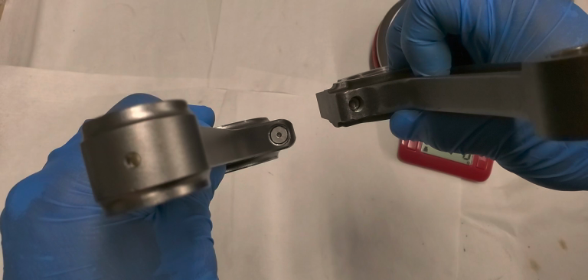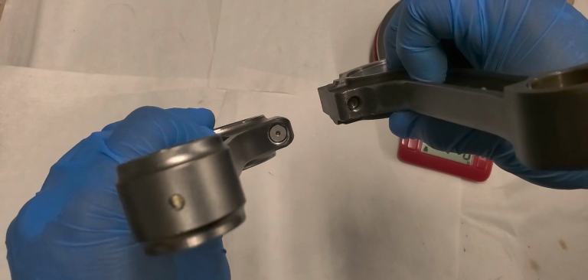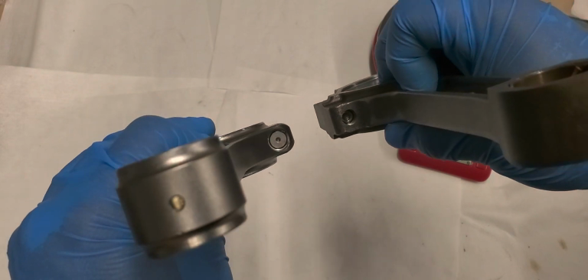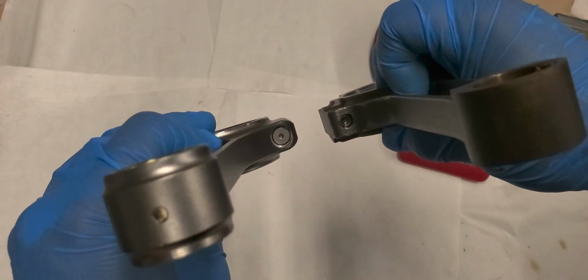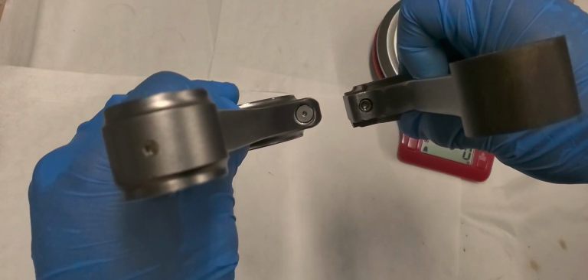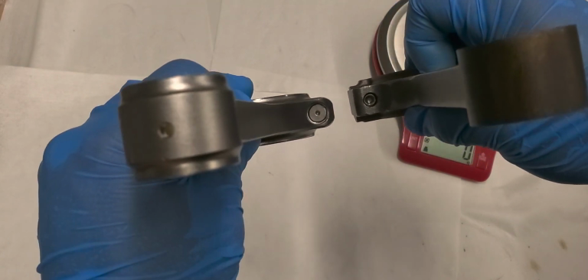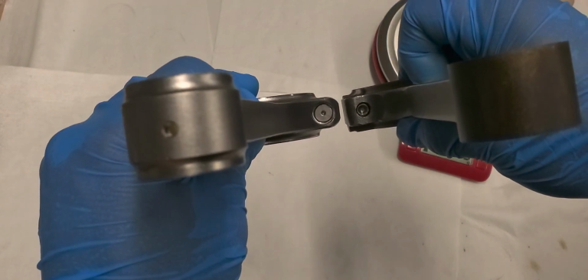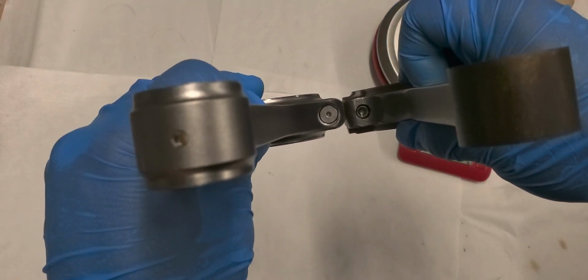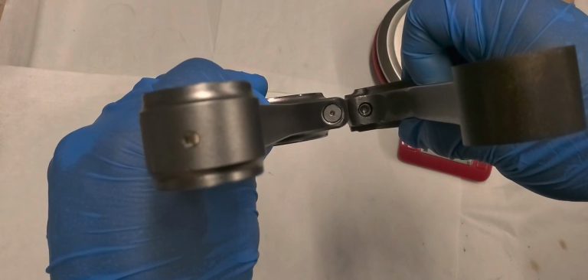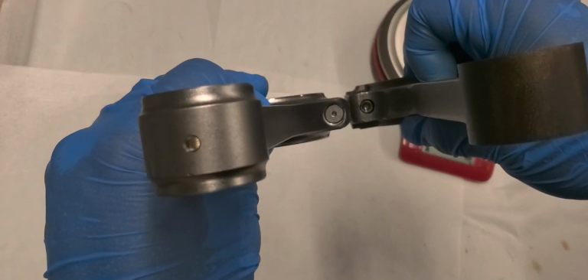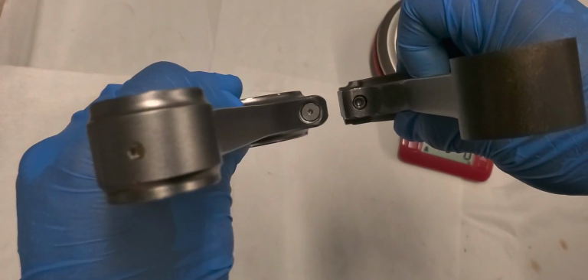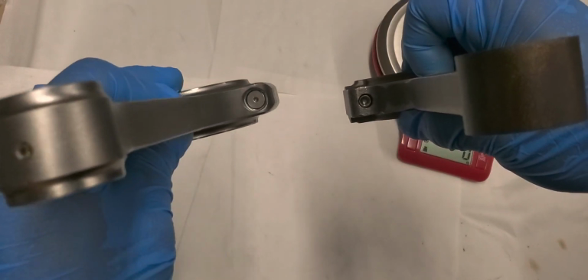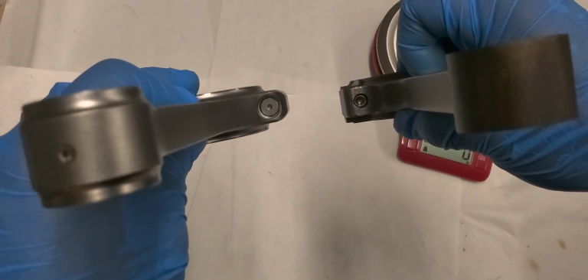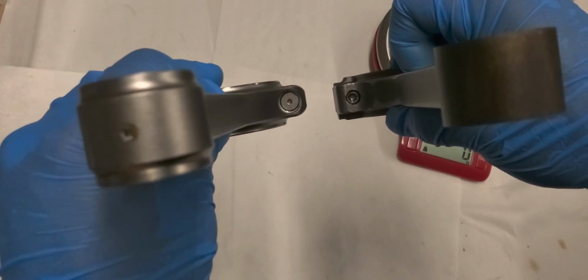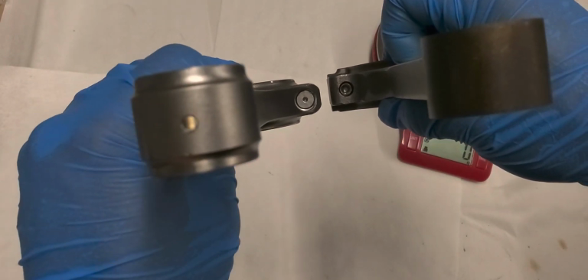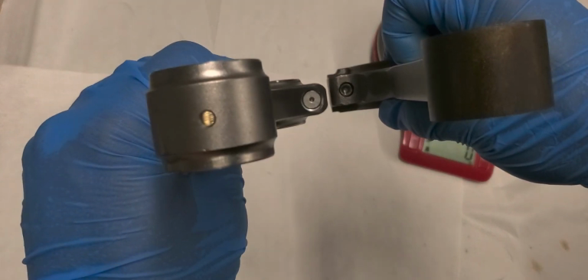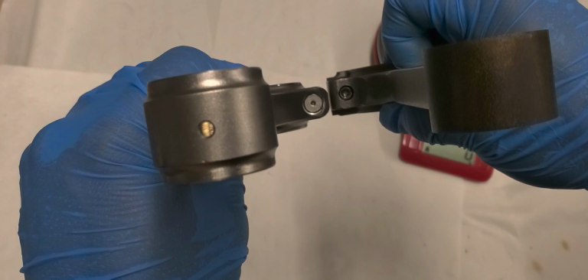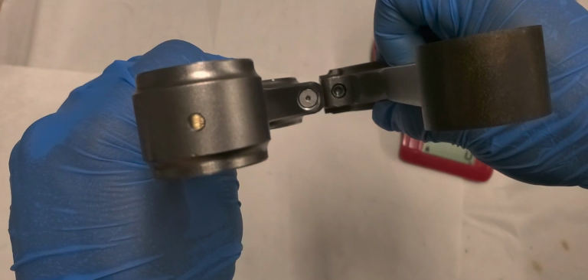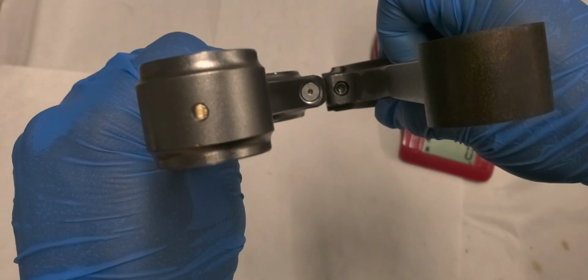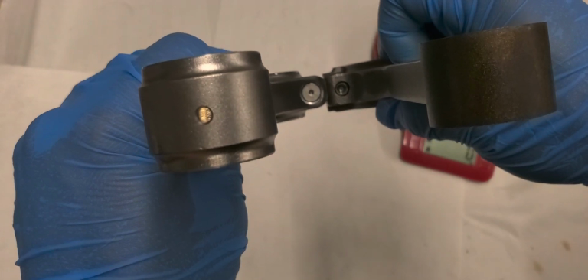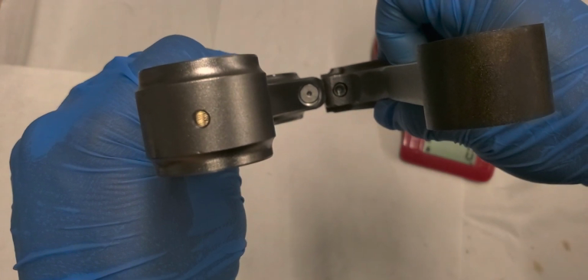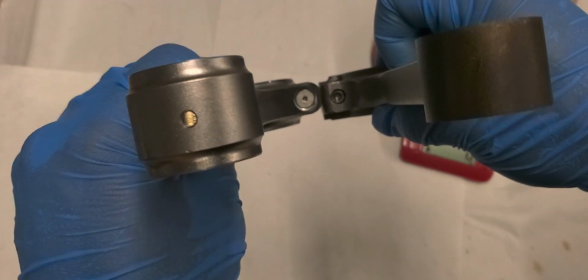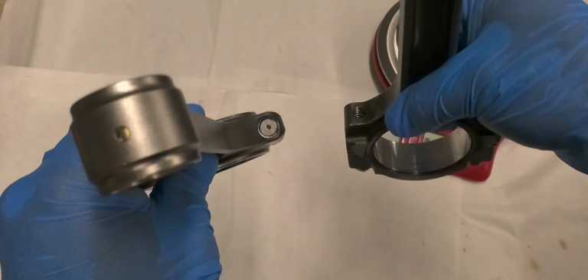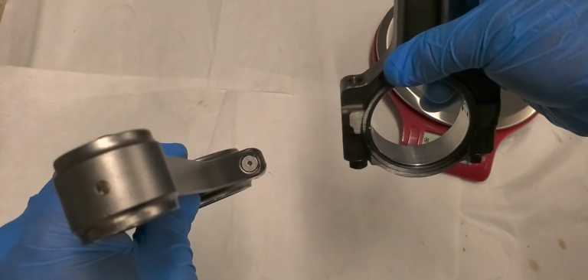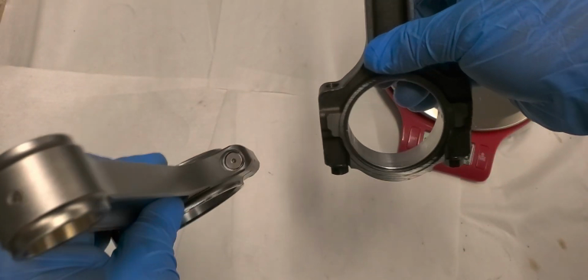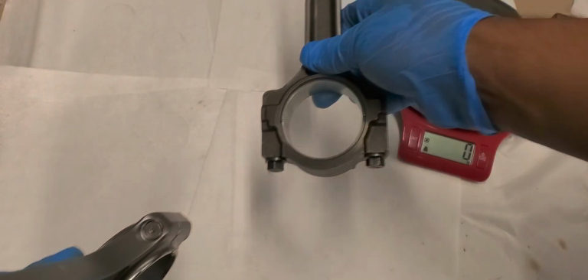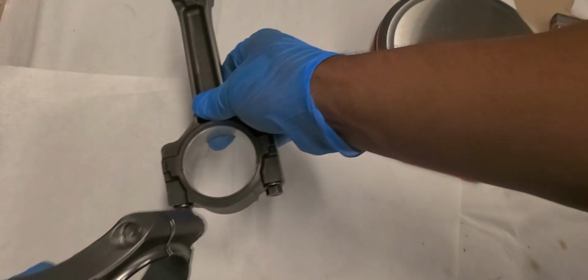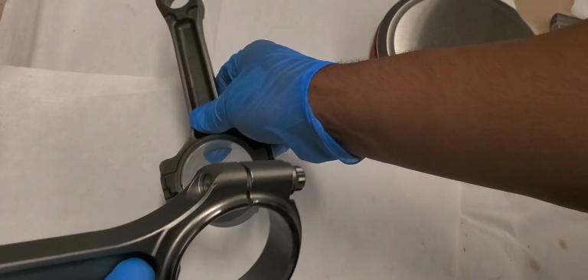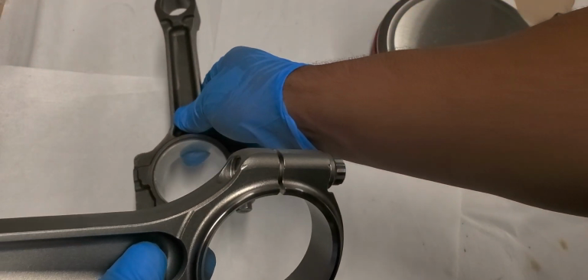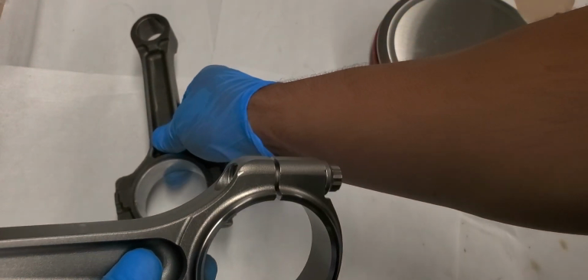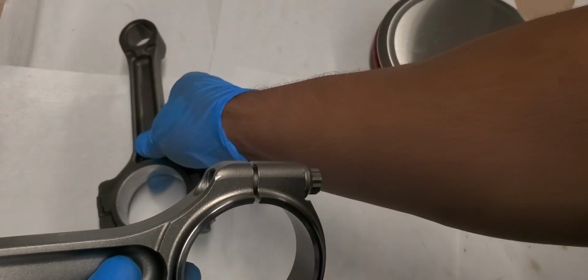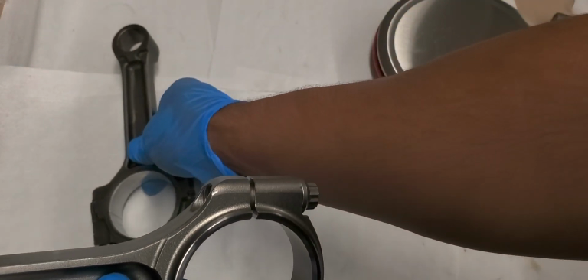The rod bolts — as you can see, ARP 2000 is a whole lot bigger than the stock stuff. So this ain't separating anytime soon.